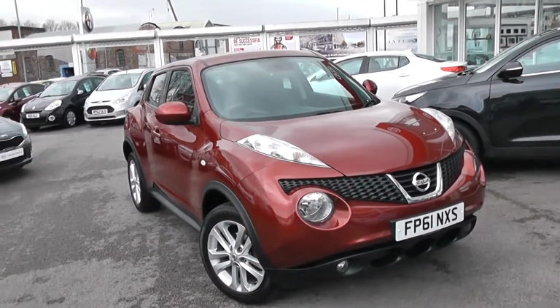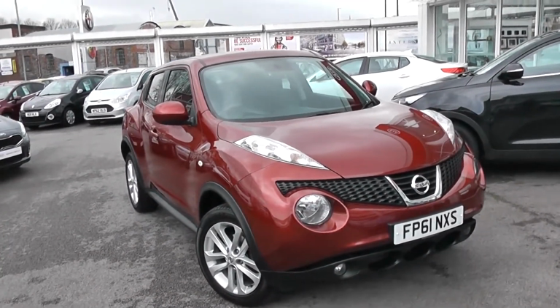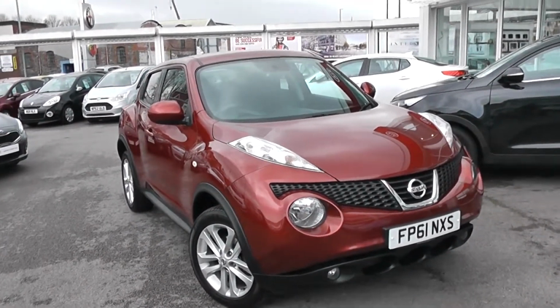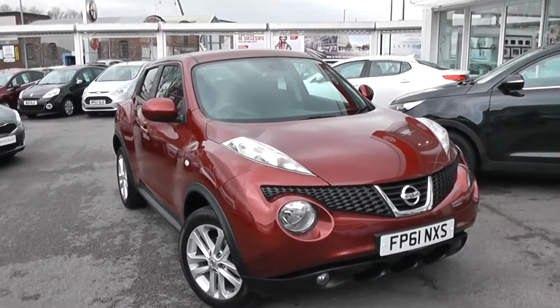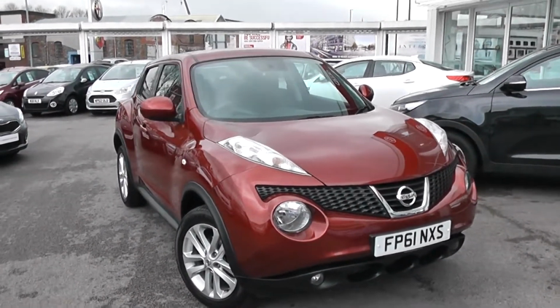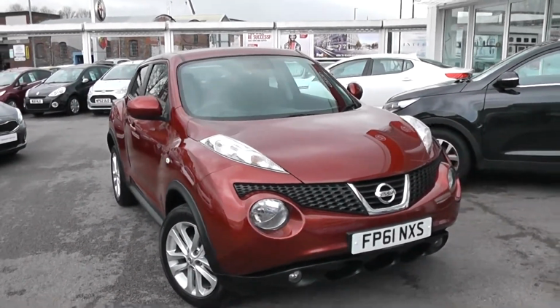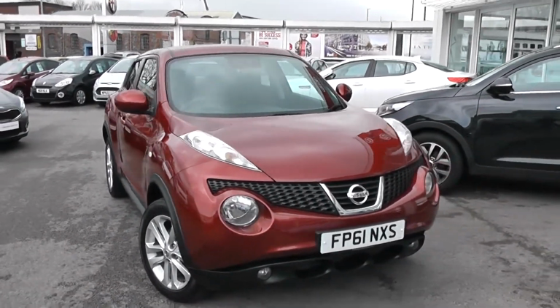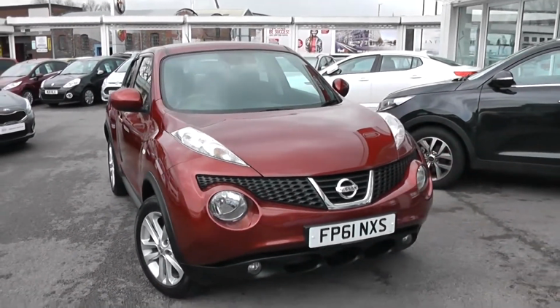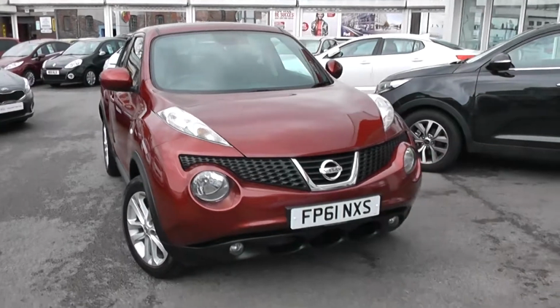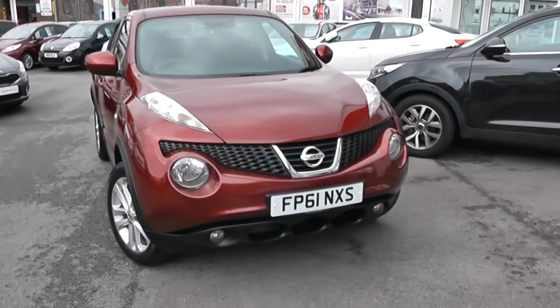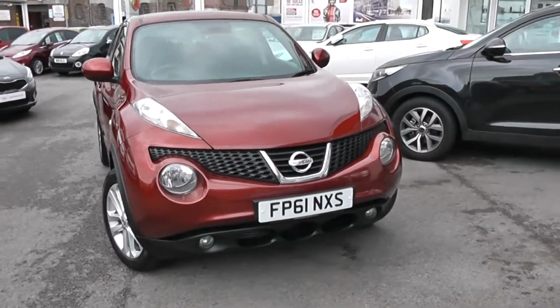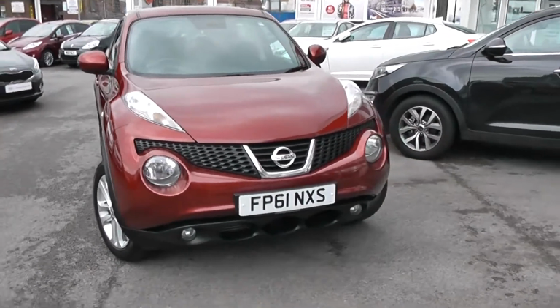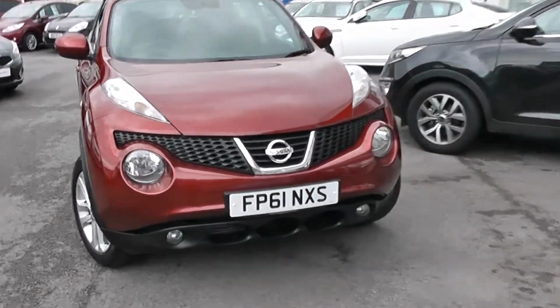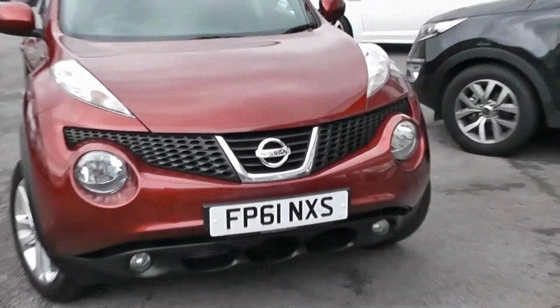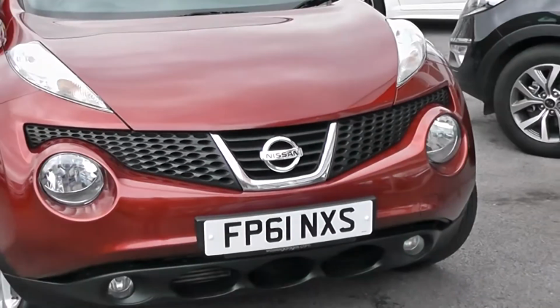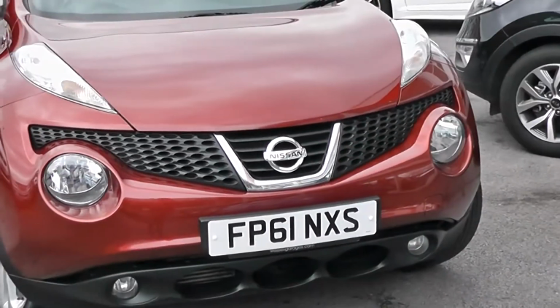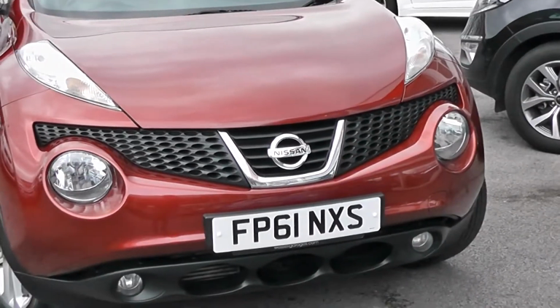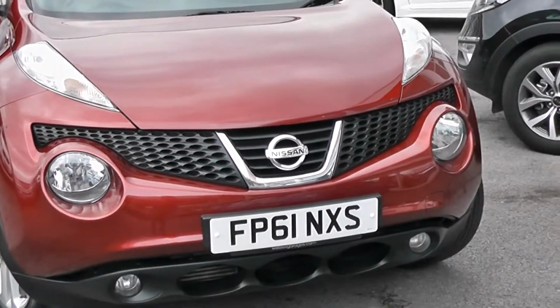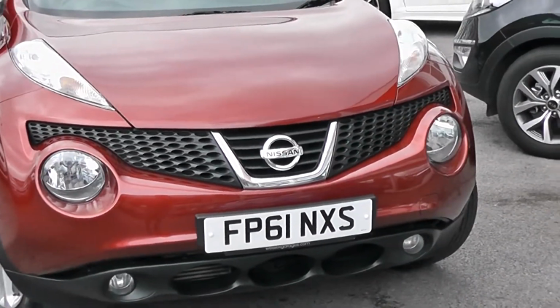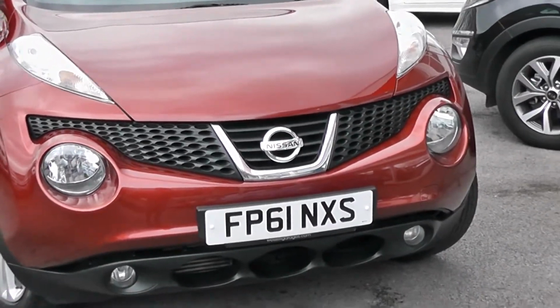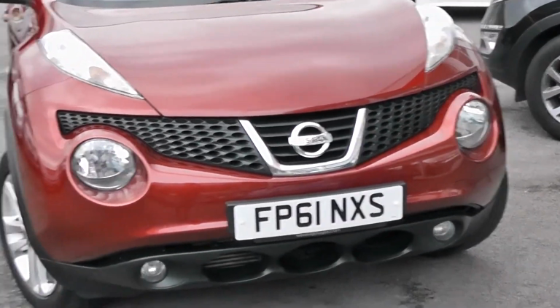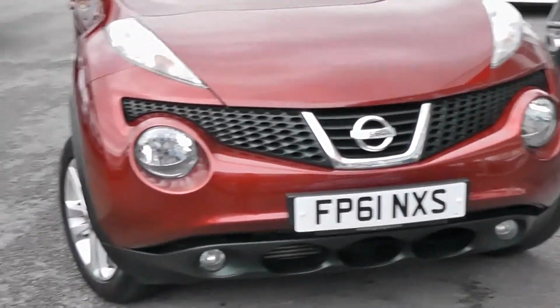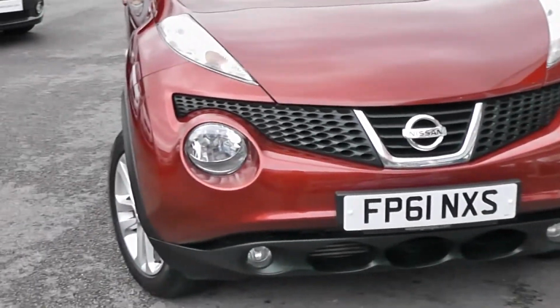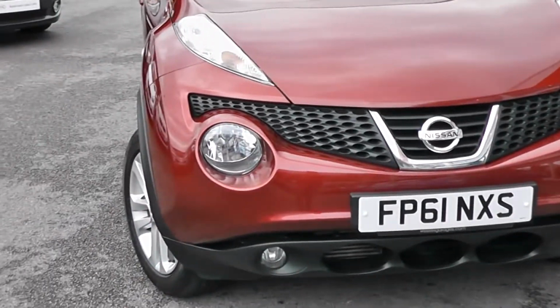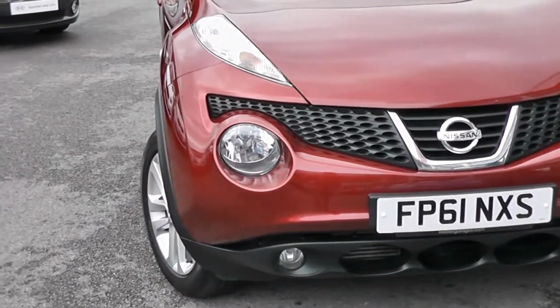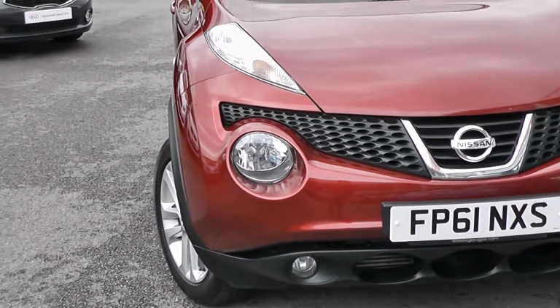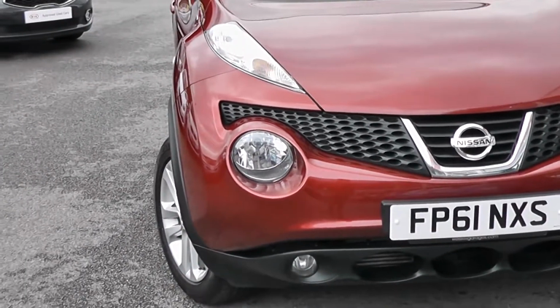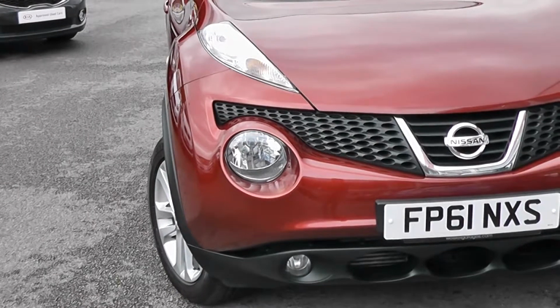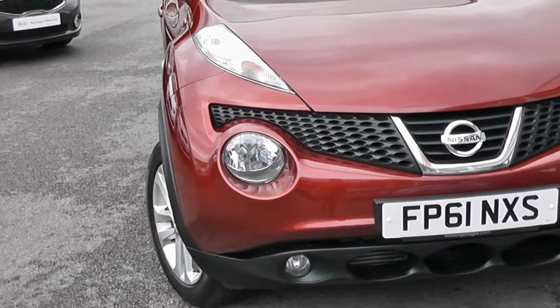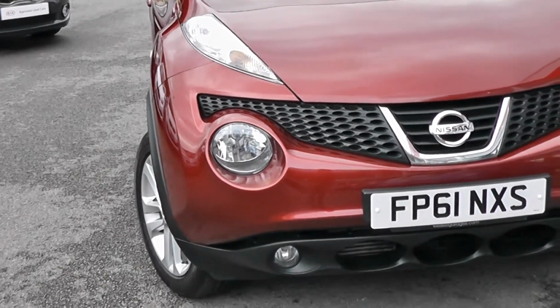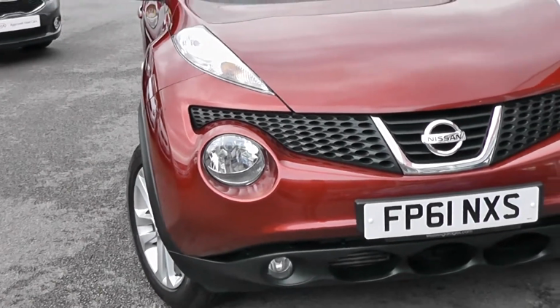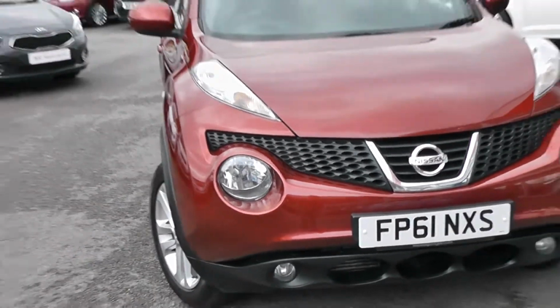Some of the outside features, as you can see, are colour-coded bumpers and a chrome strip beside the black front grille. There are large front headlights and fog lights.